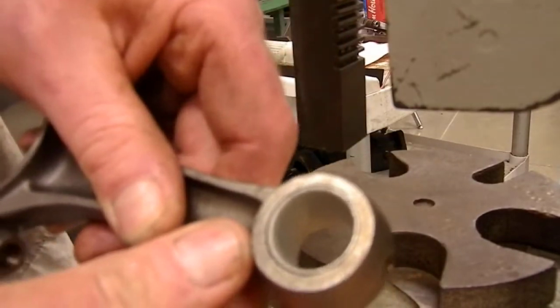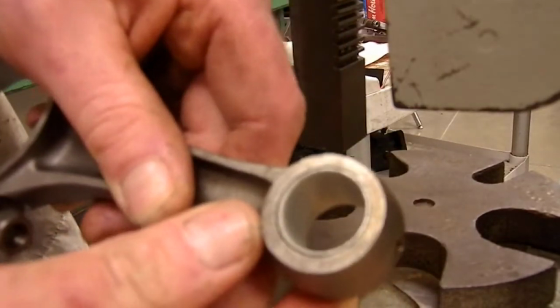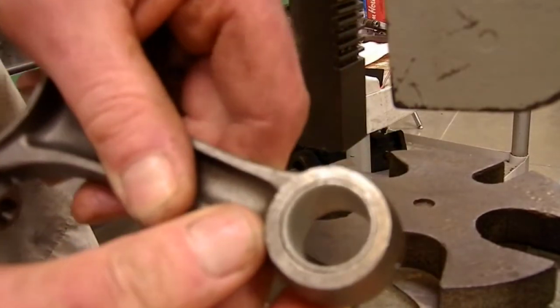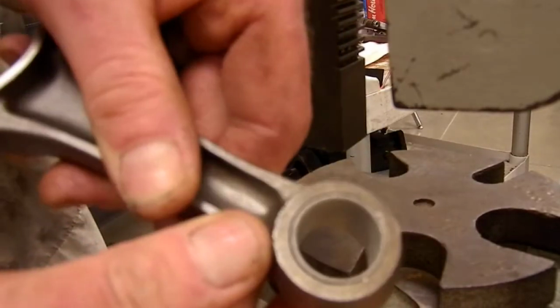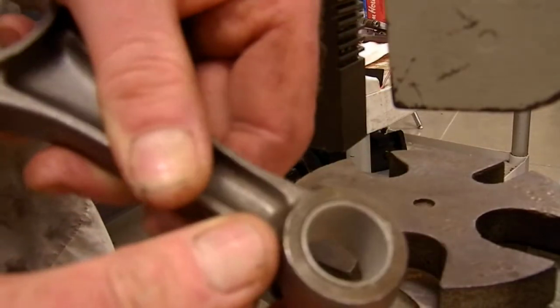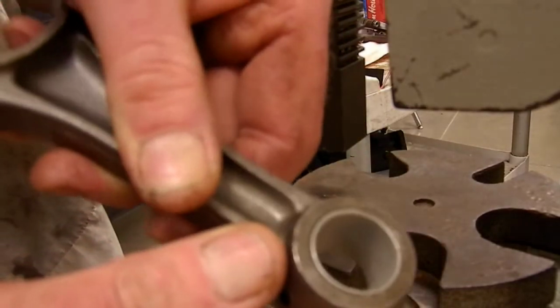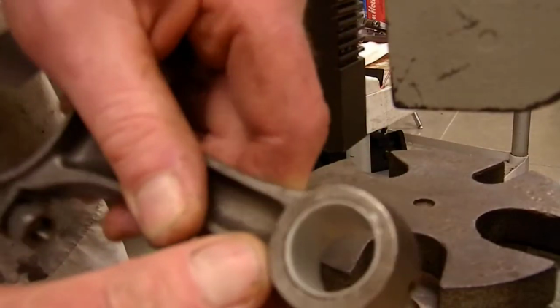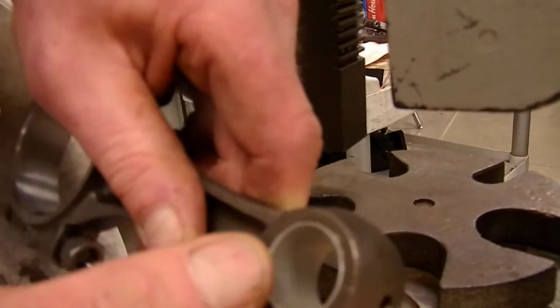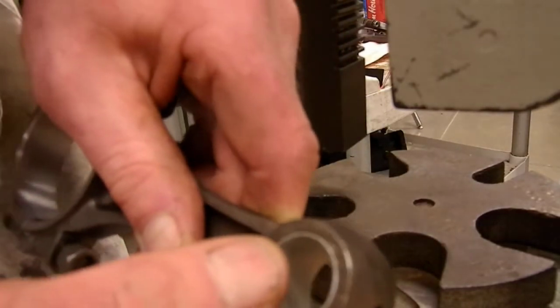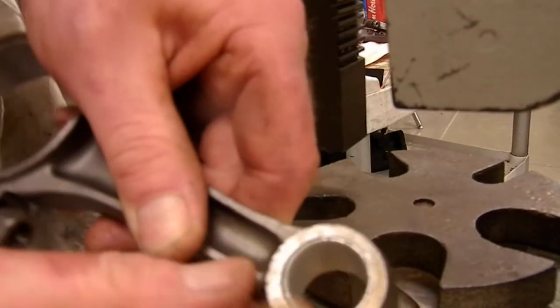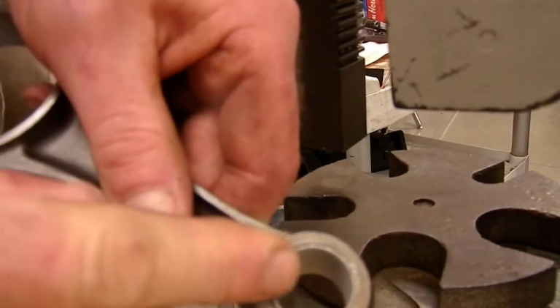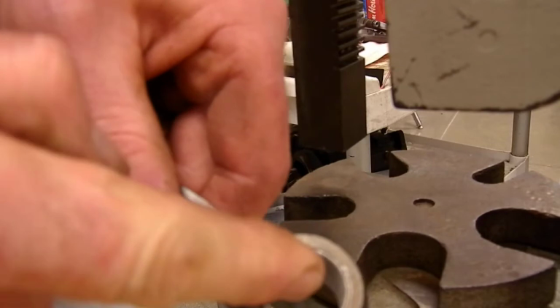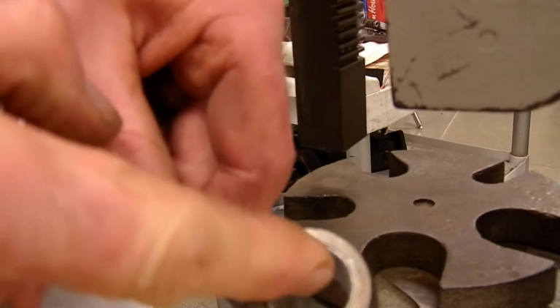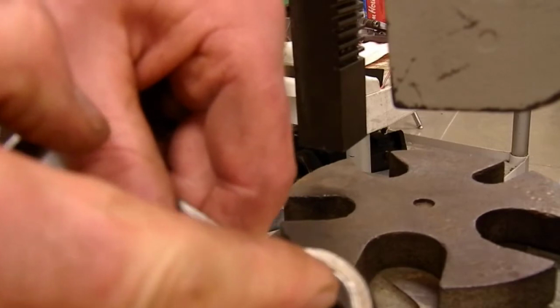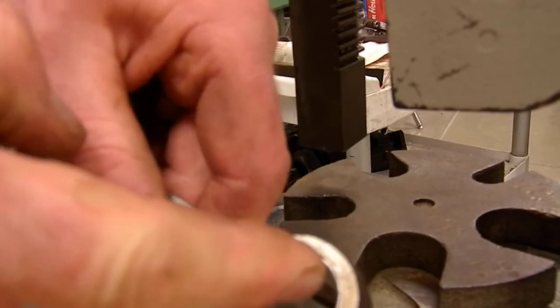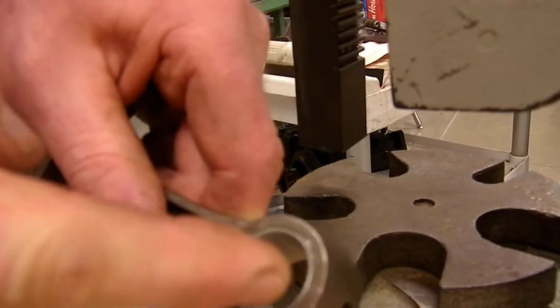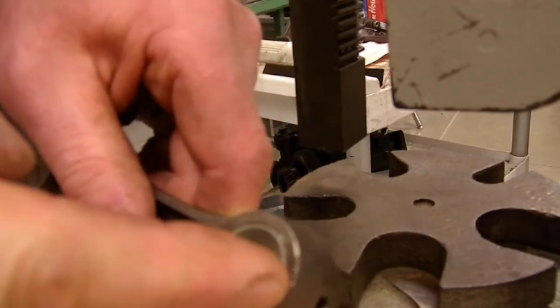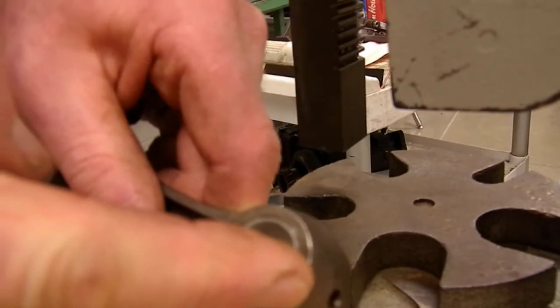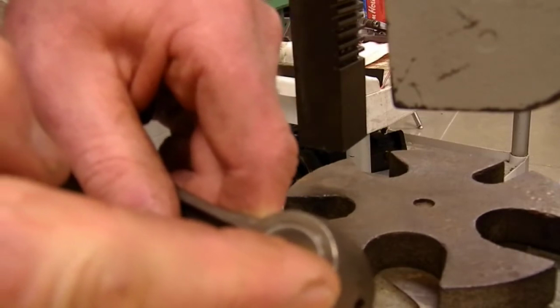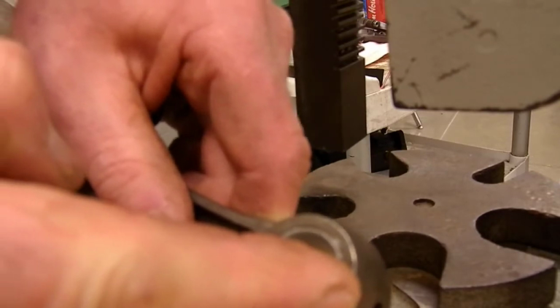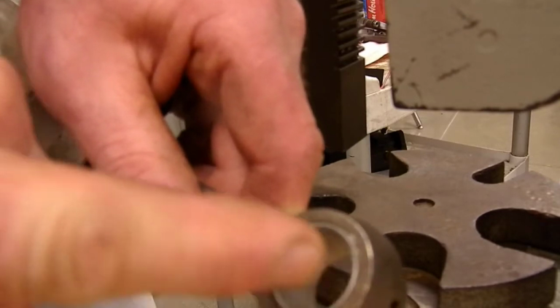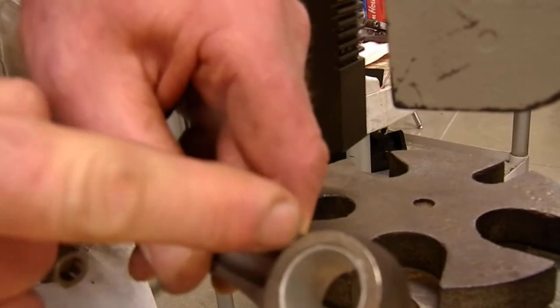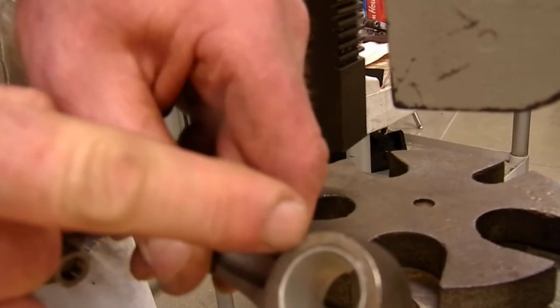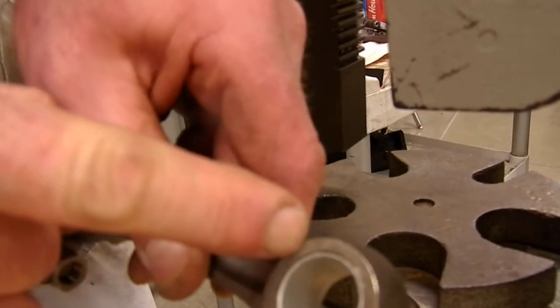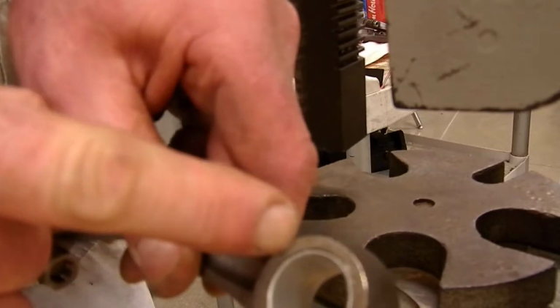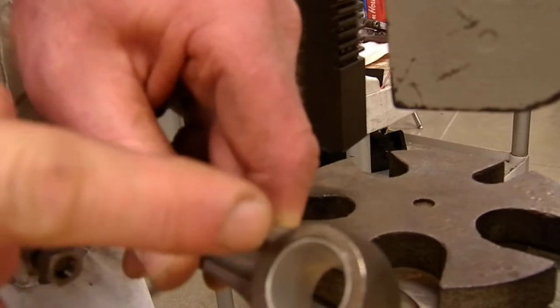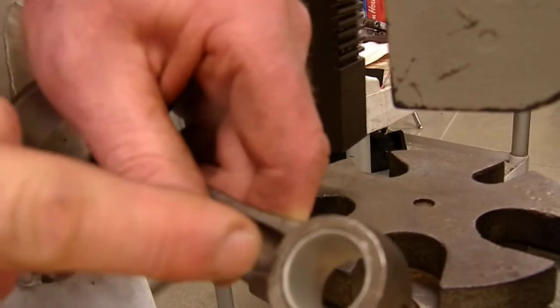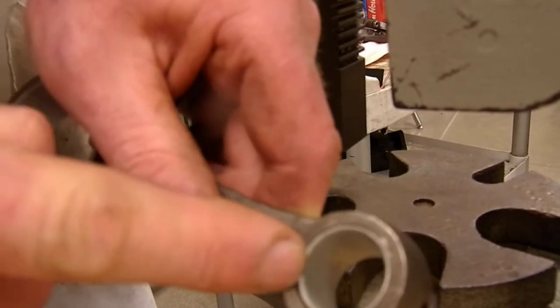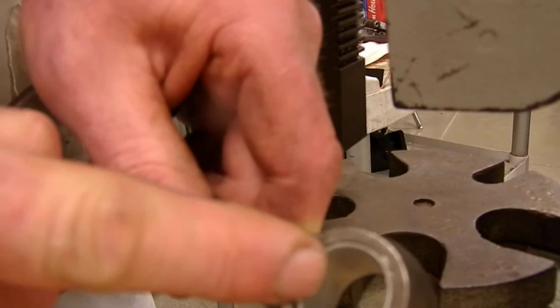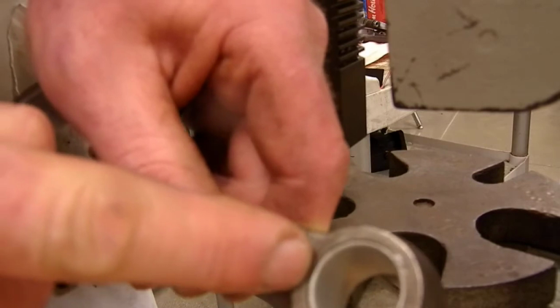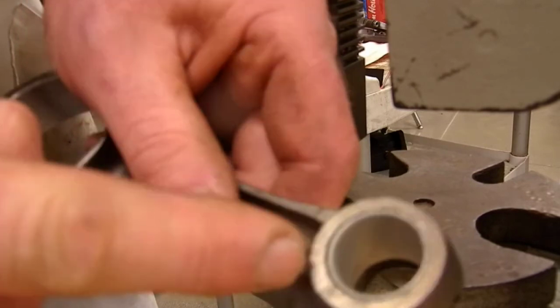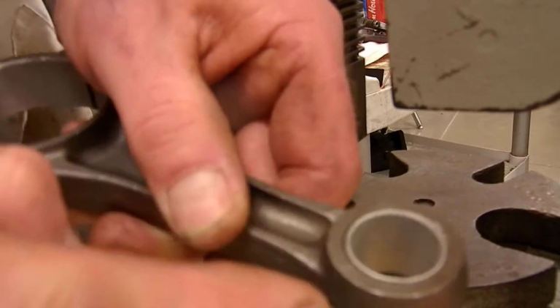Looks pretty good. I'm in the right position. There's my split away from that oil hole, away from this oil hole, and away from the bottom end of the rod.